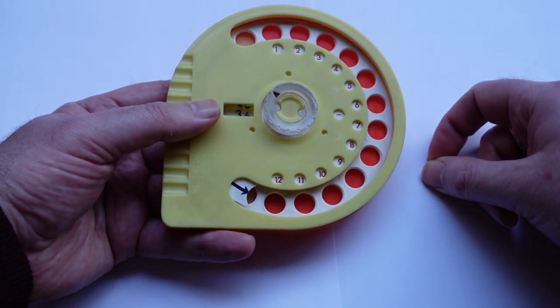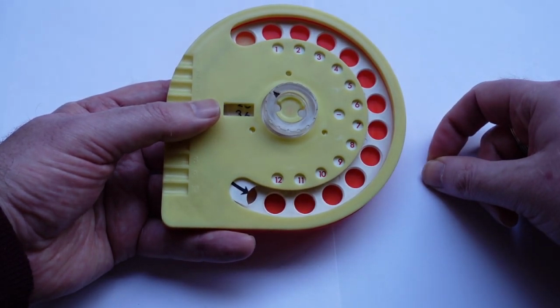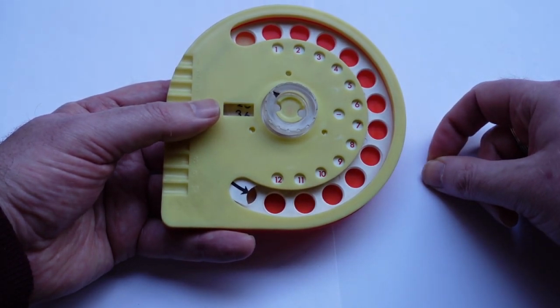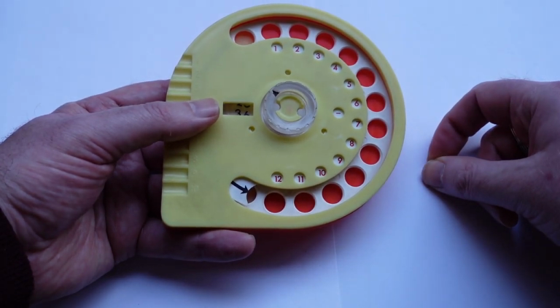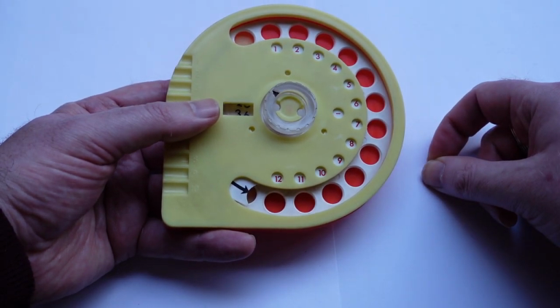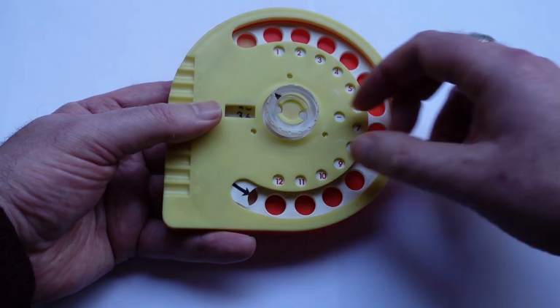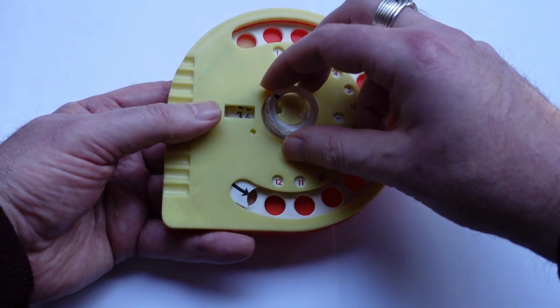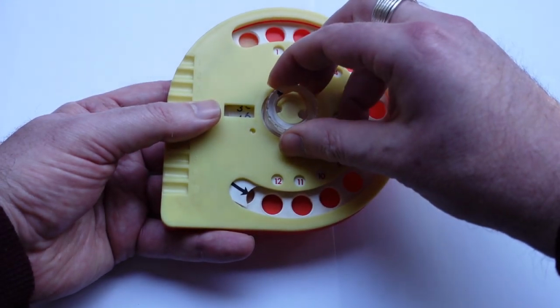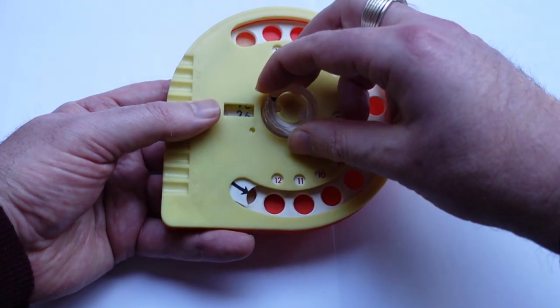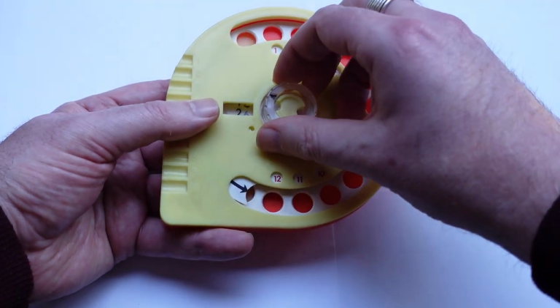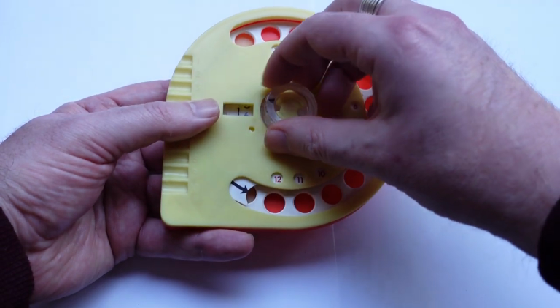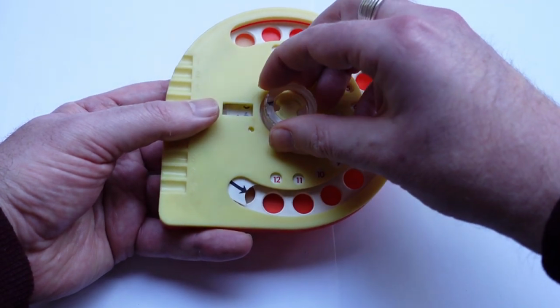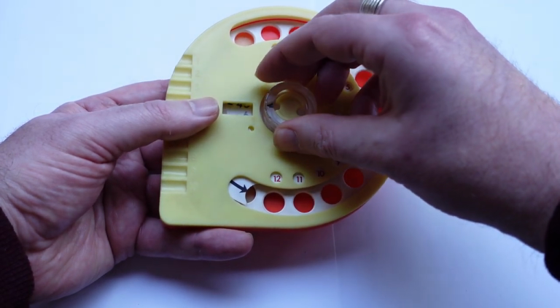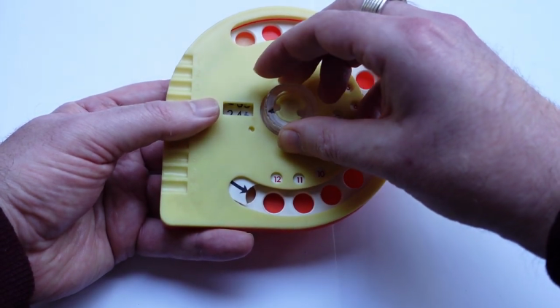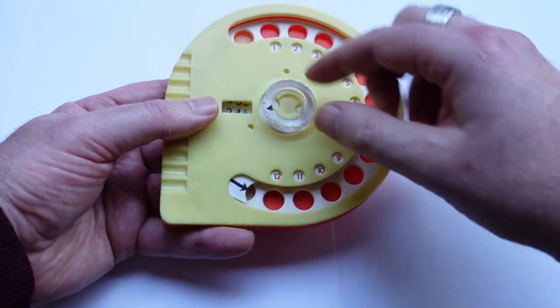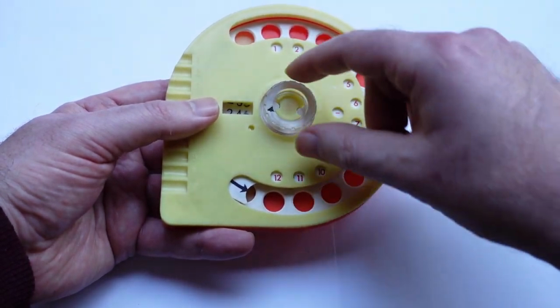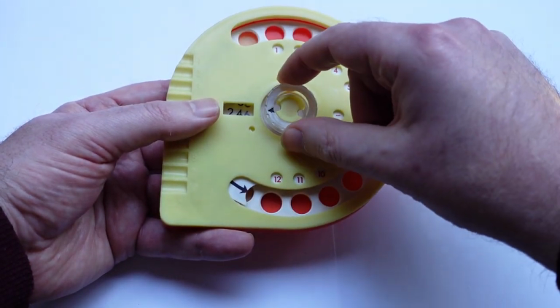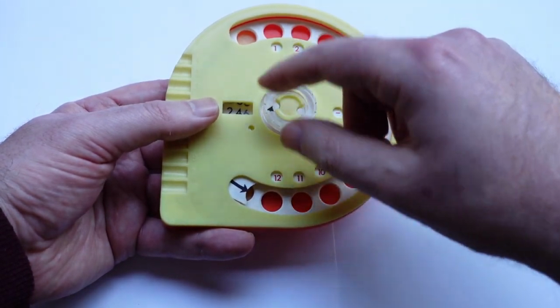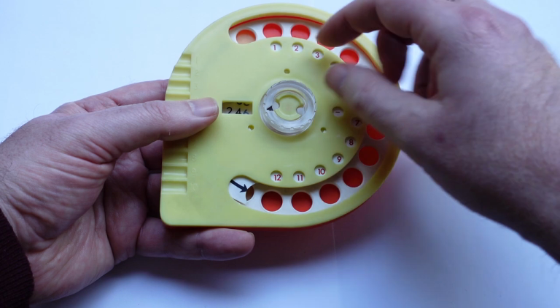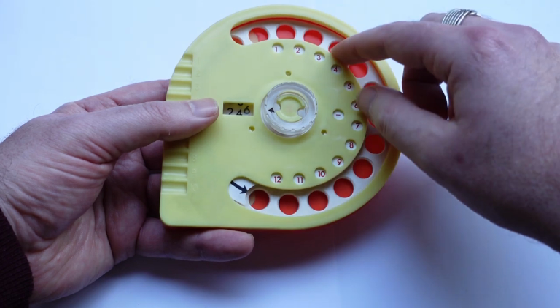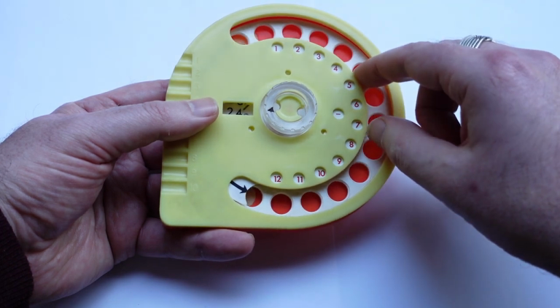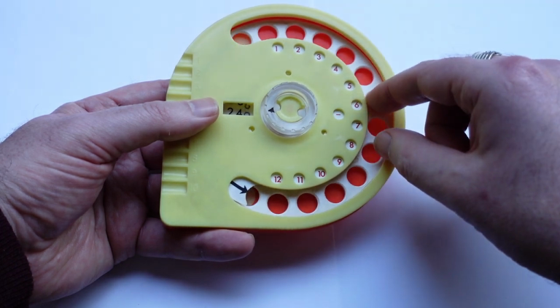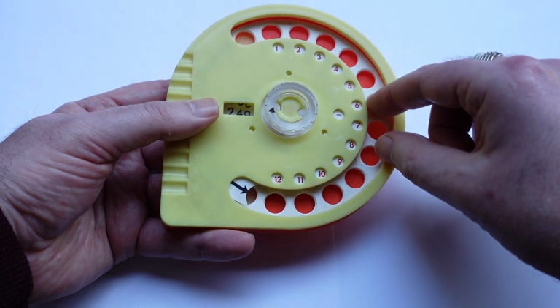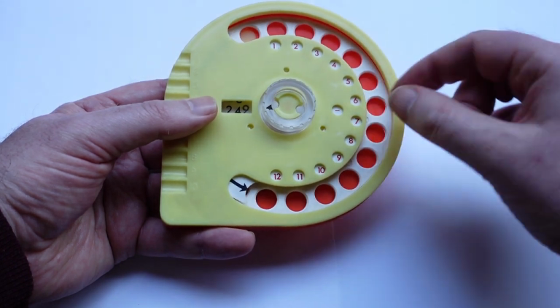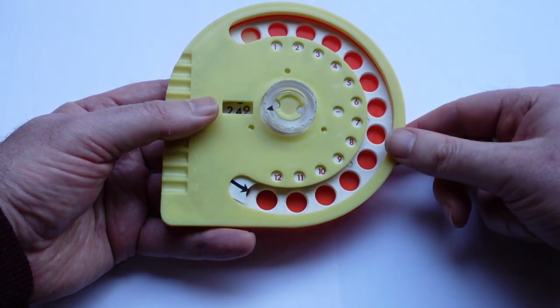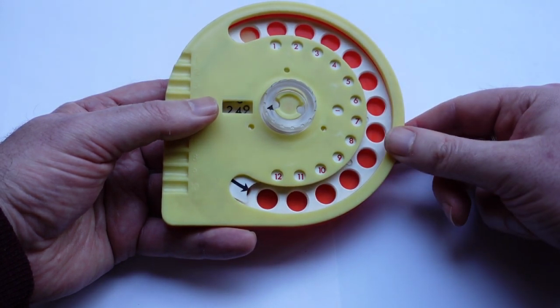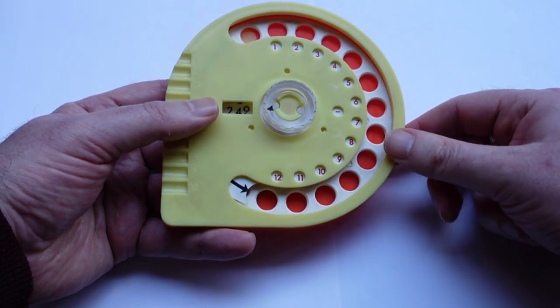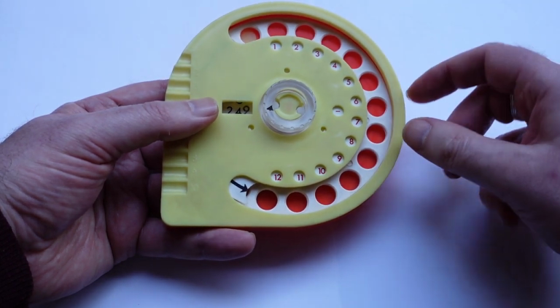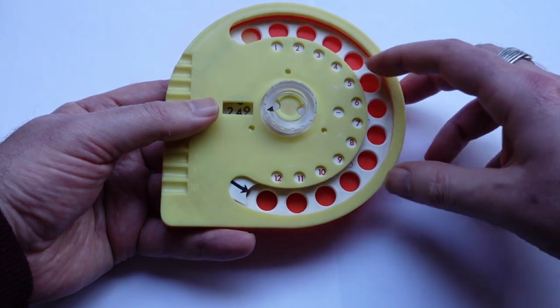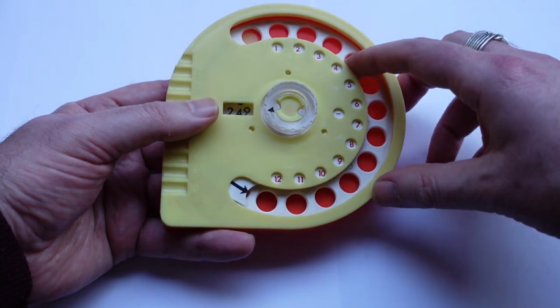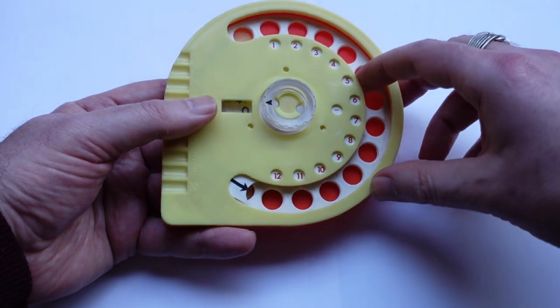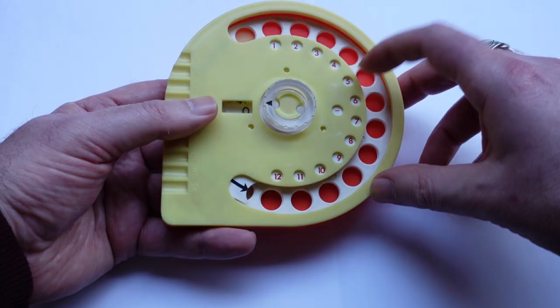Very simple. The register goes up to 249 before it carries over to zero.